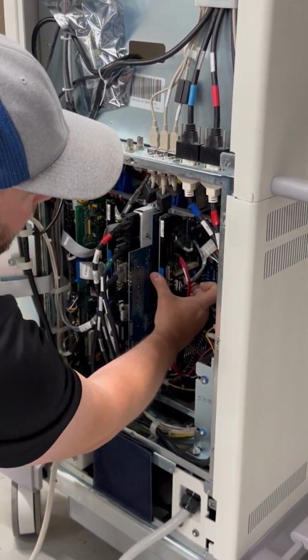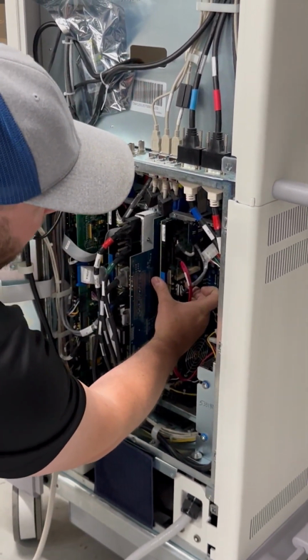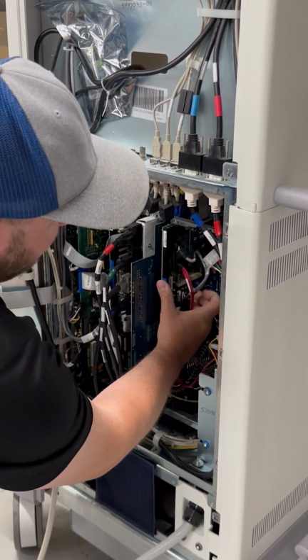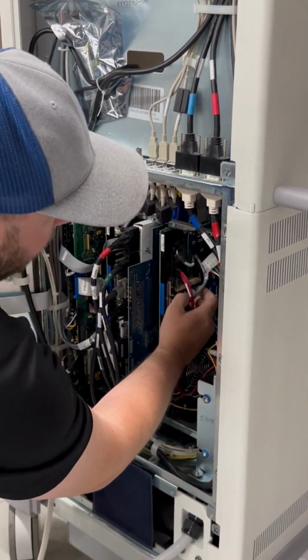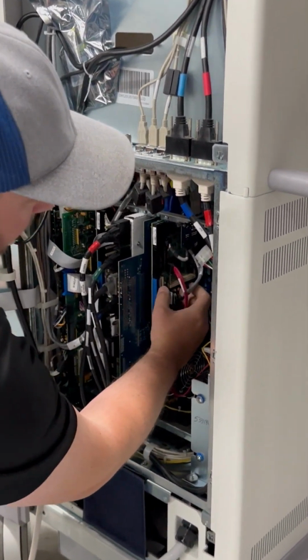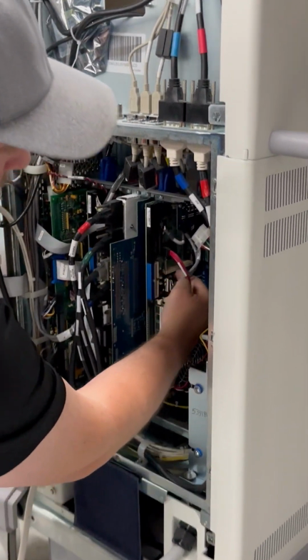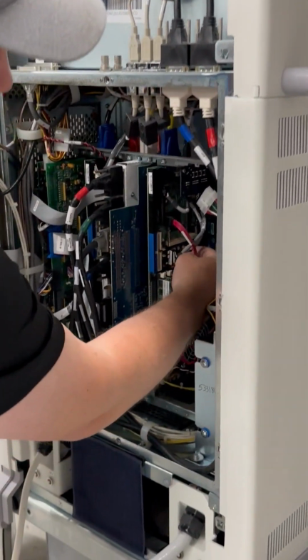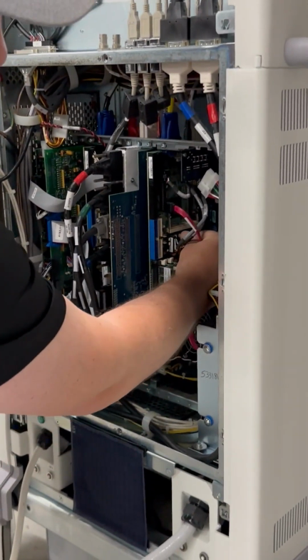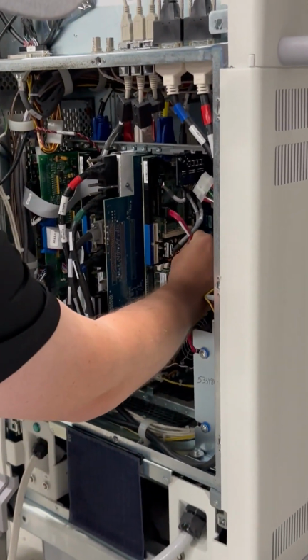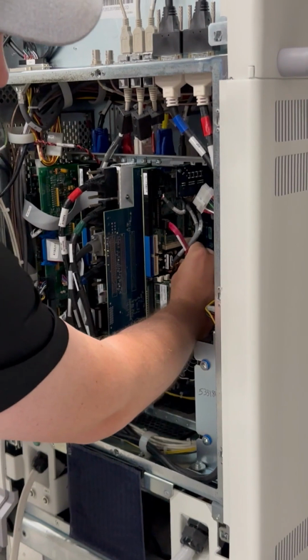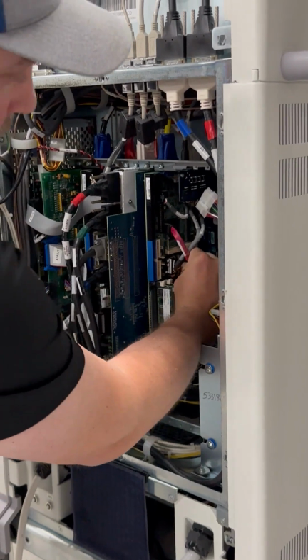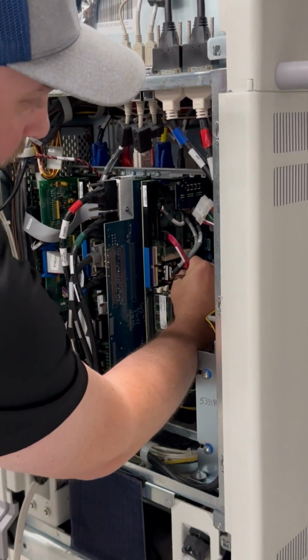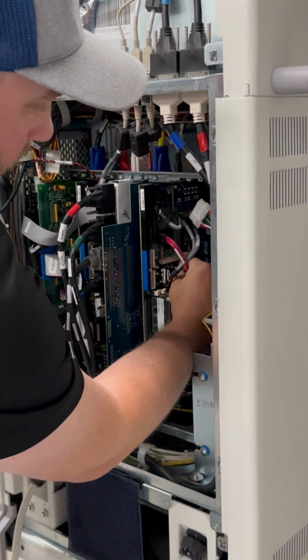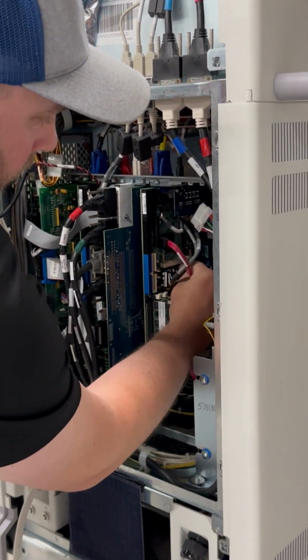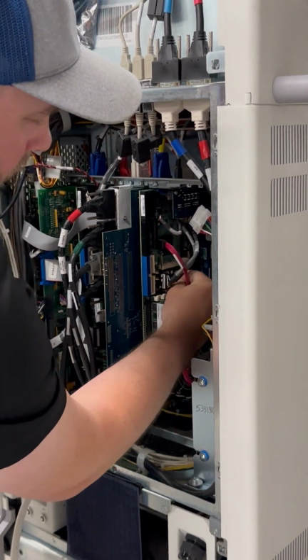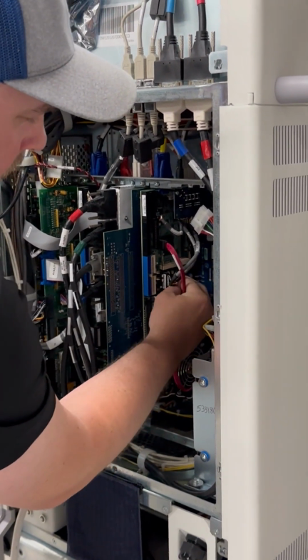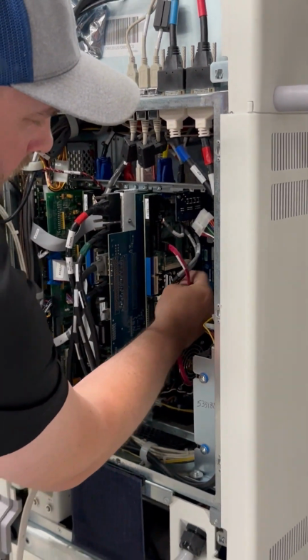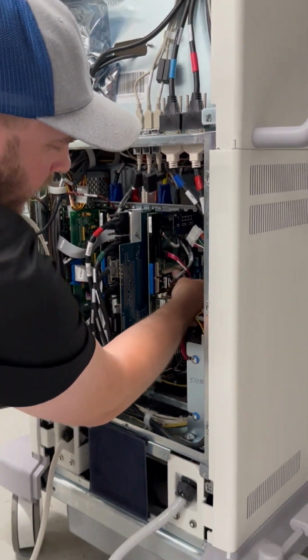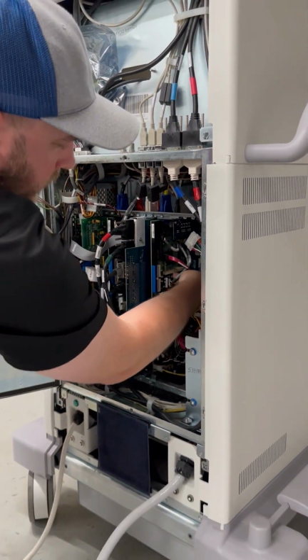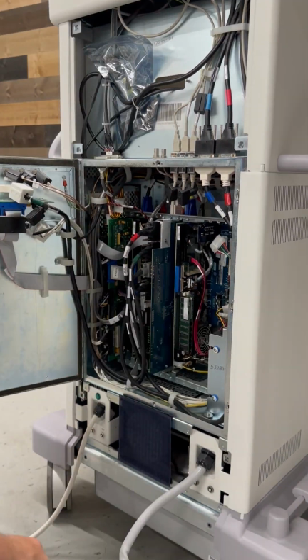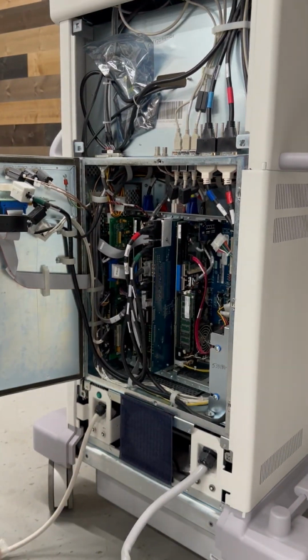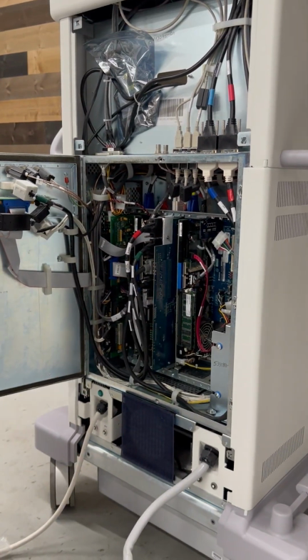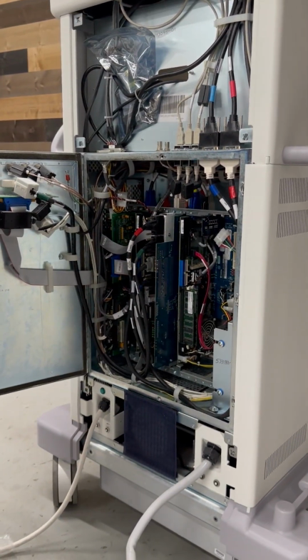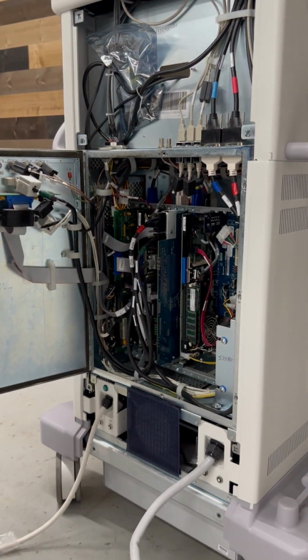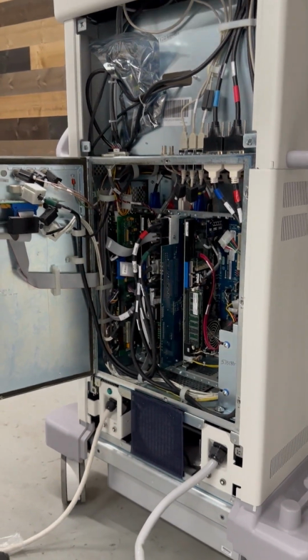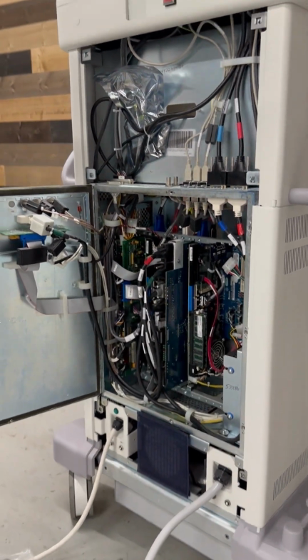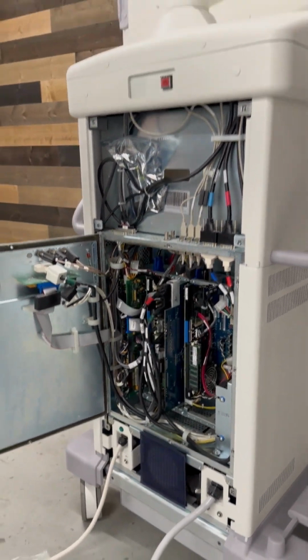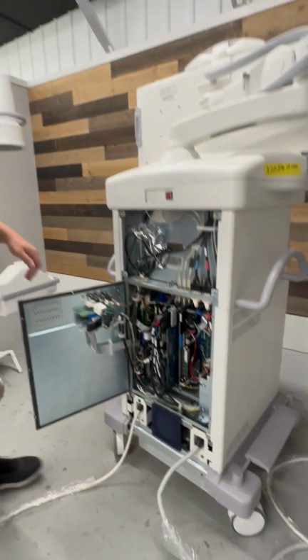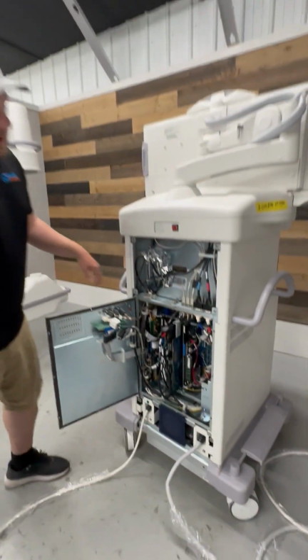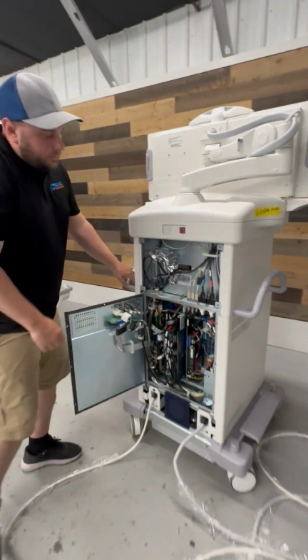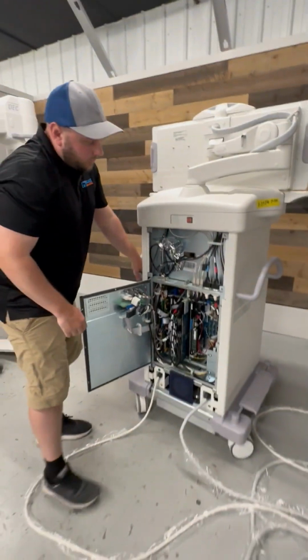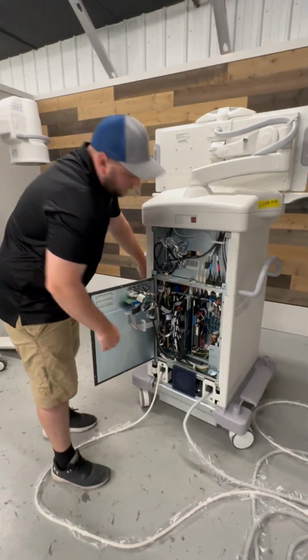The batteries are located approximately in the center of the board. Now that we have both of our batteries replaced...